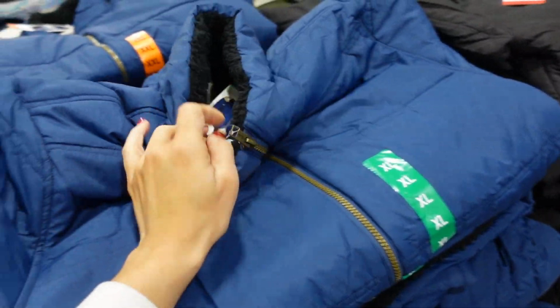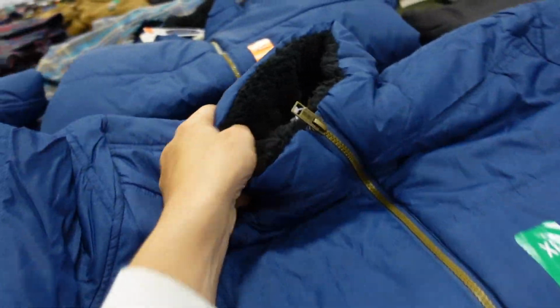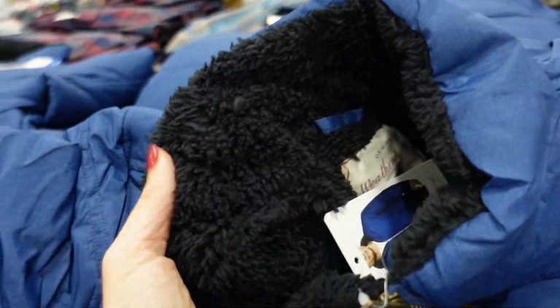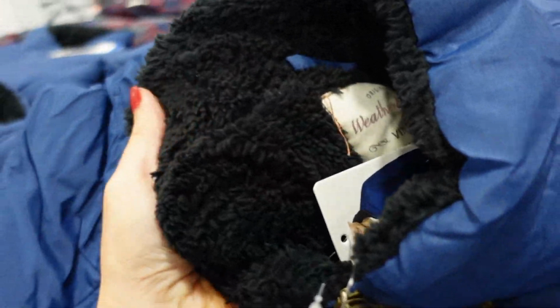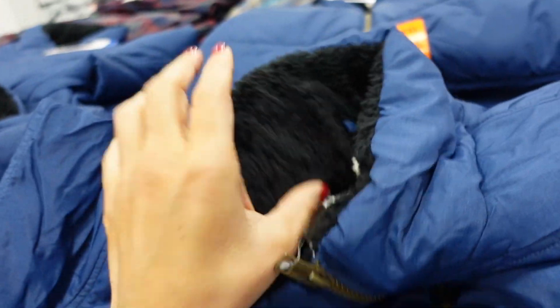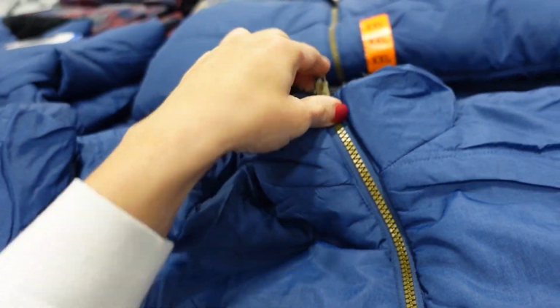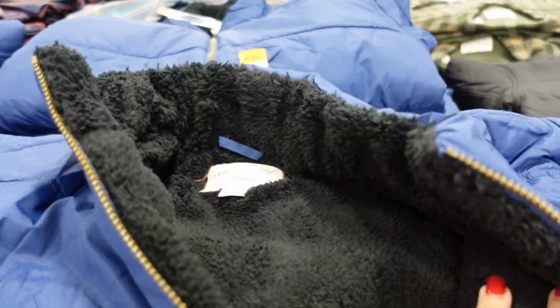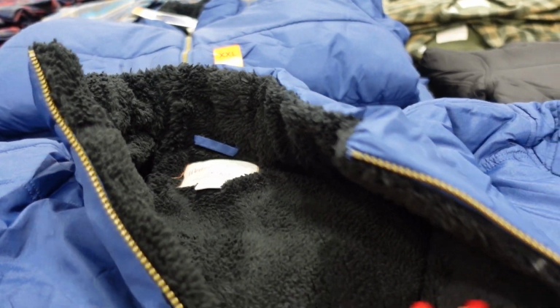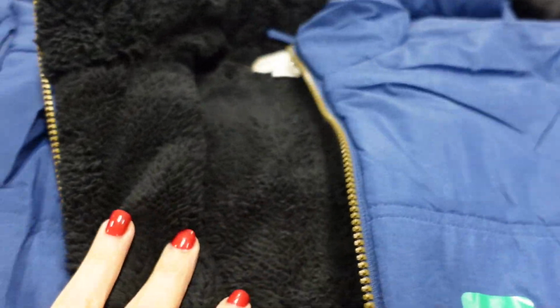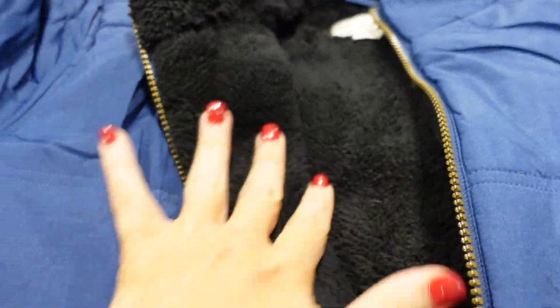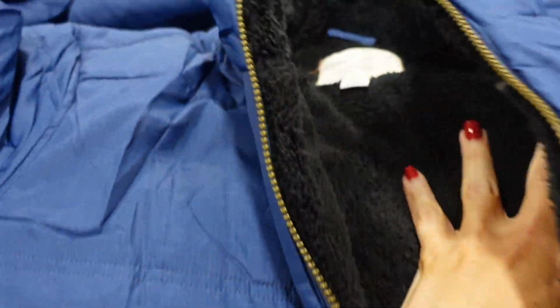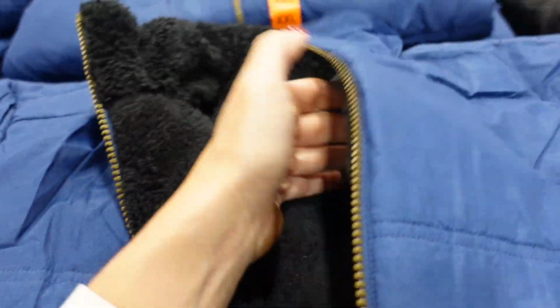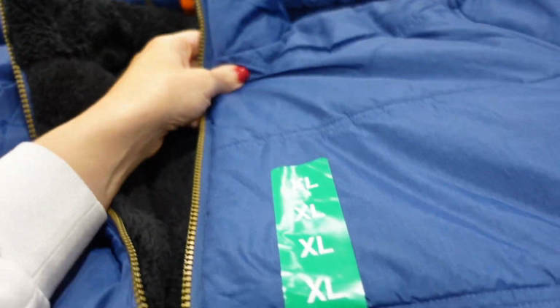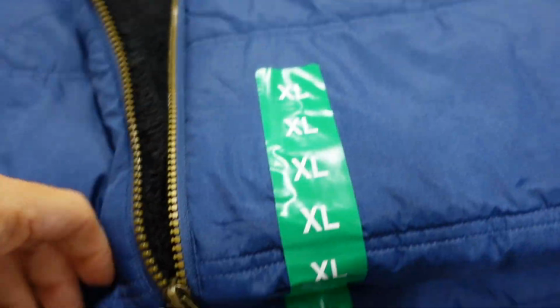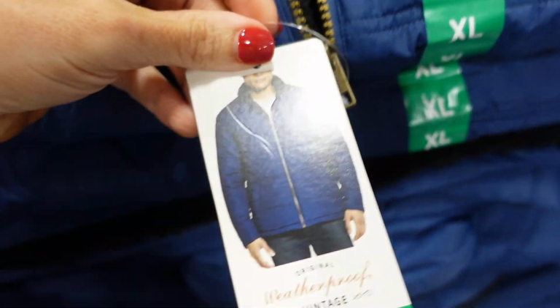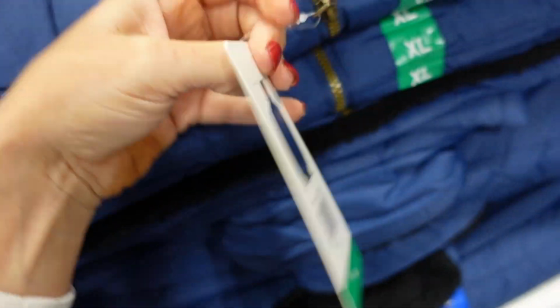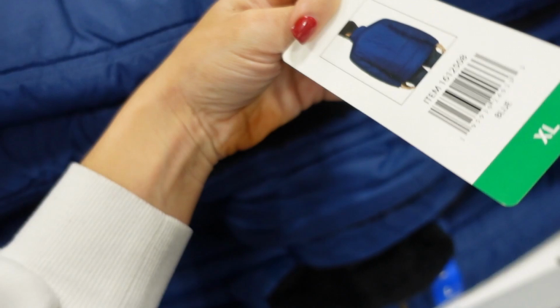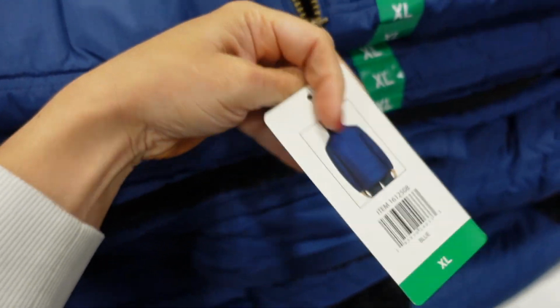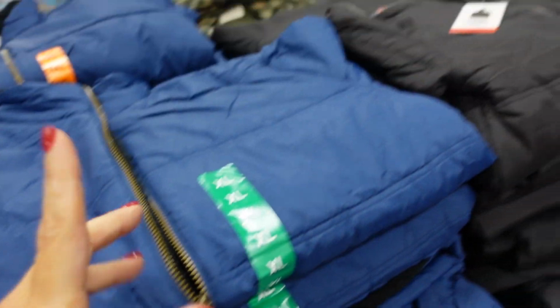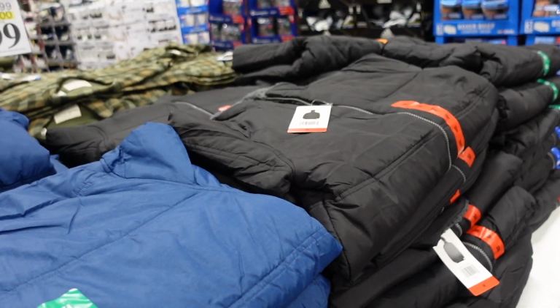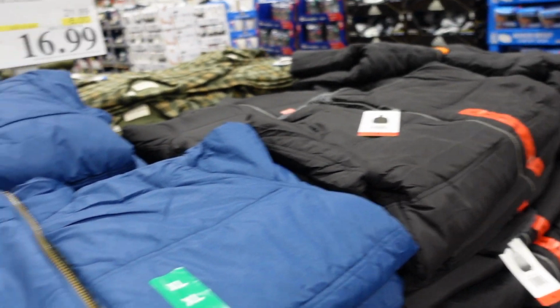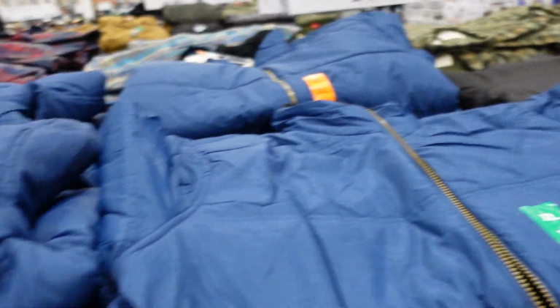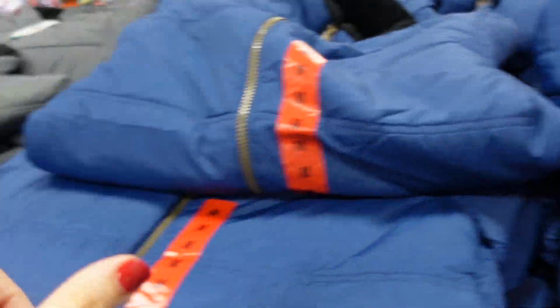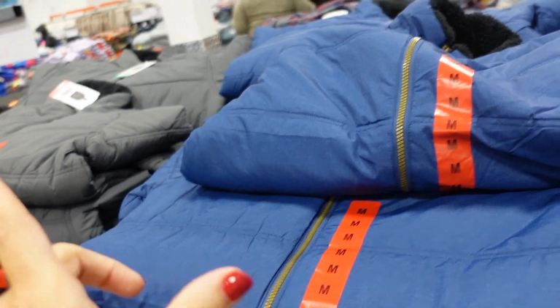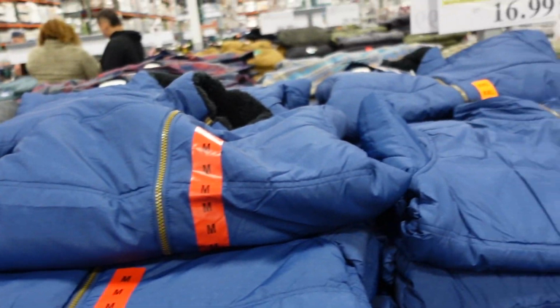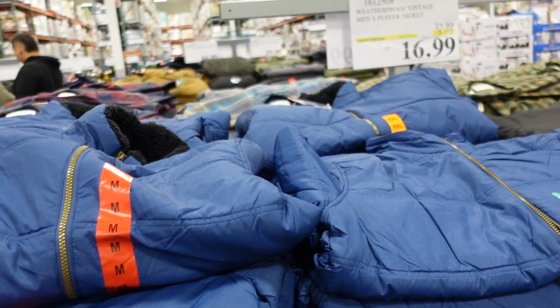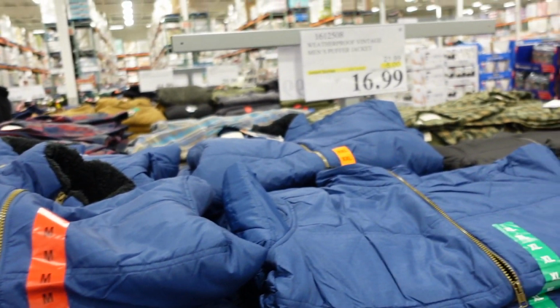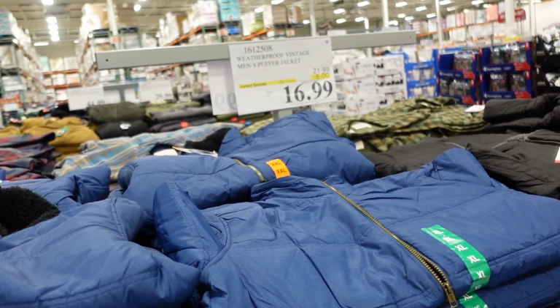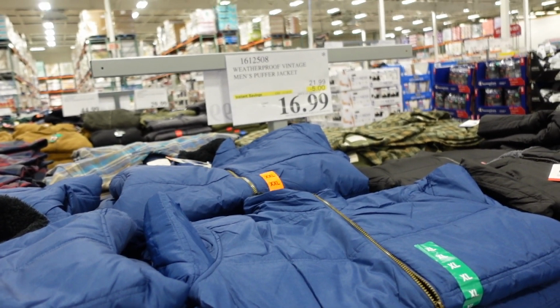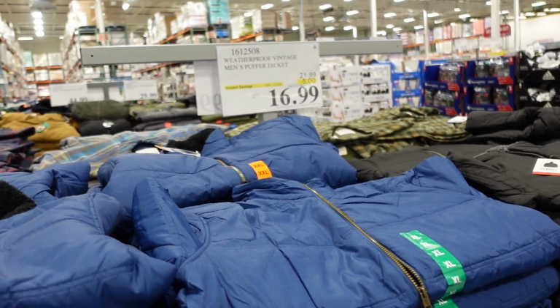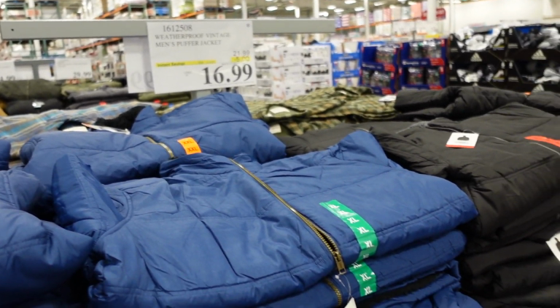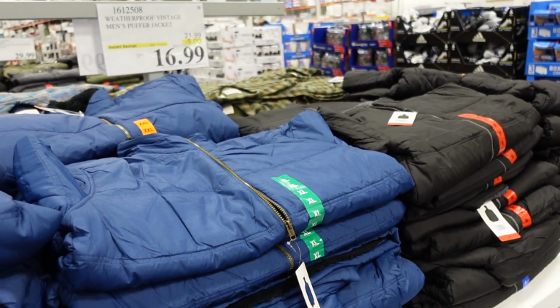Really good price on these puffer coats for men — completely plush lined. Available in blue, black, and gray. Down to $16.99, regularly $21.99.